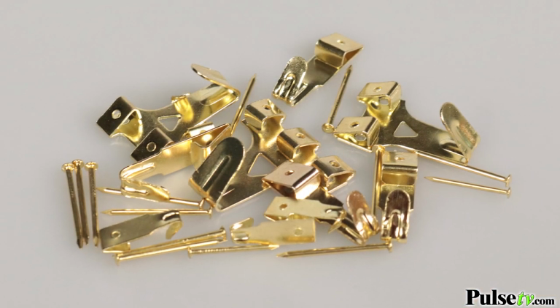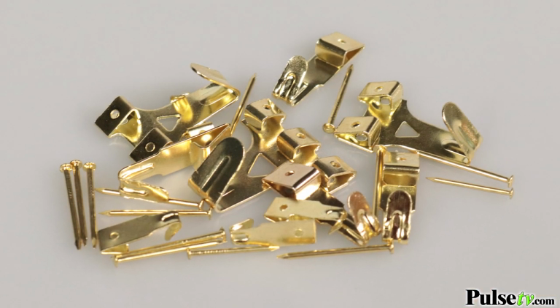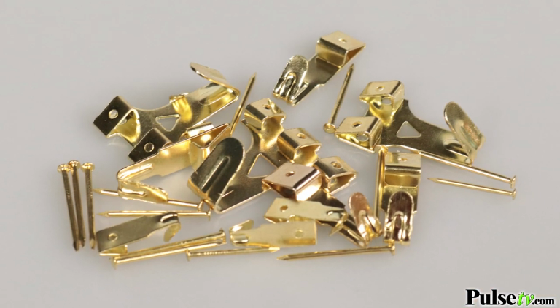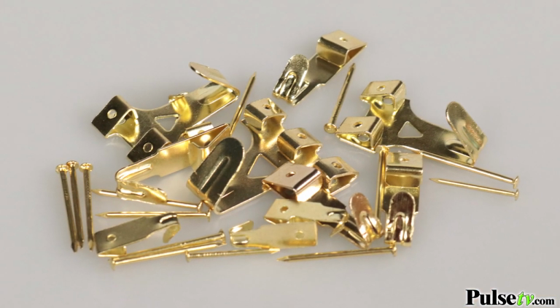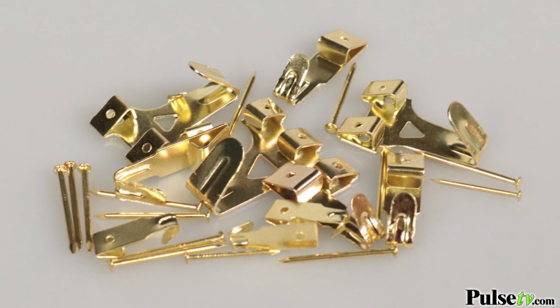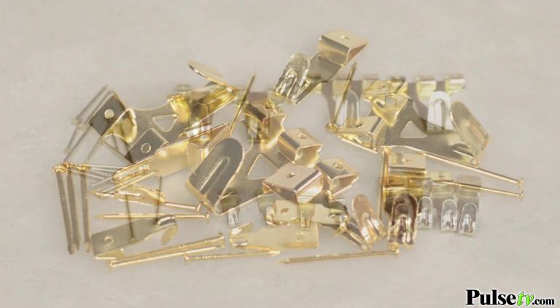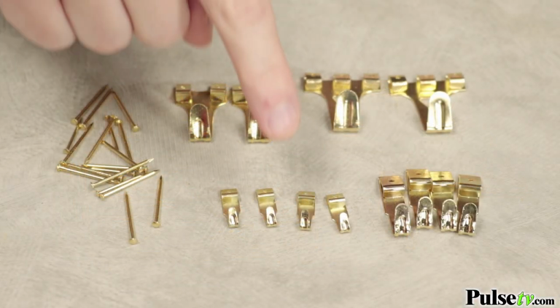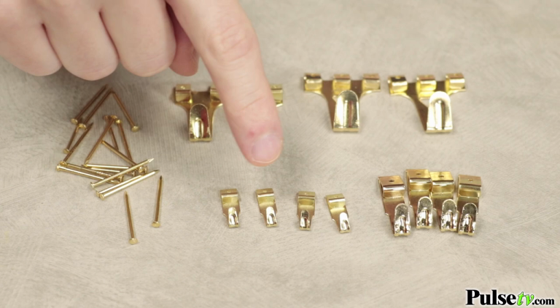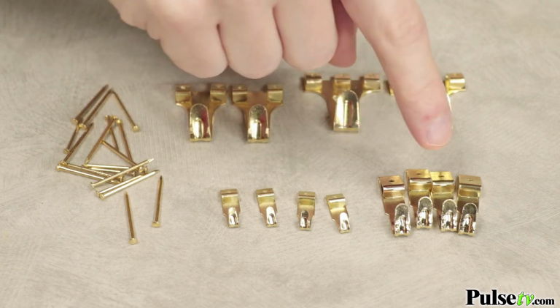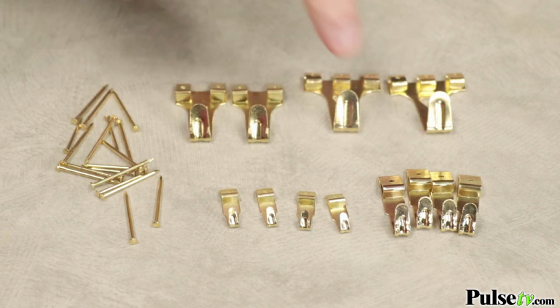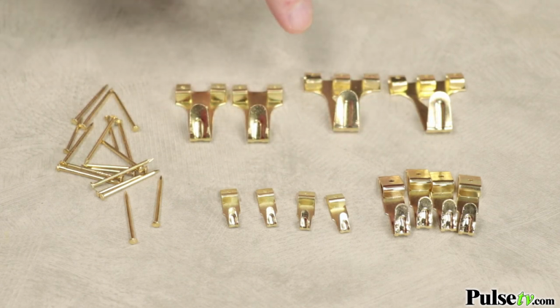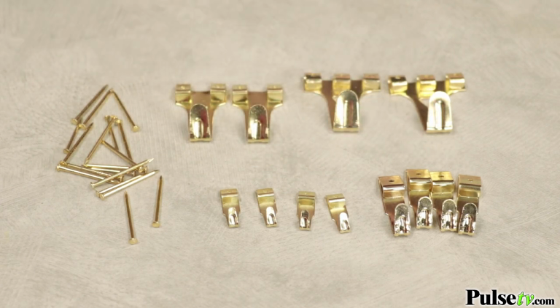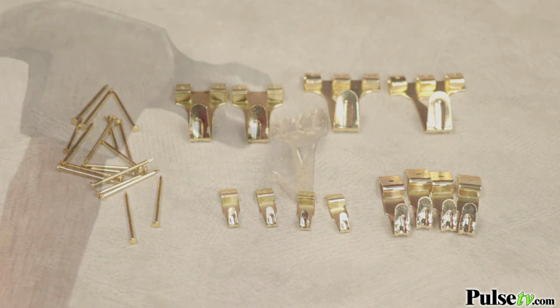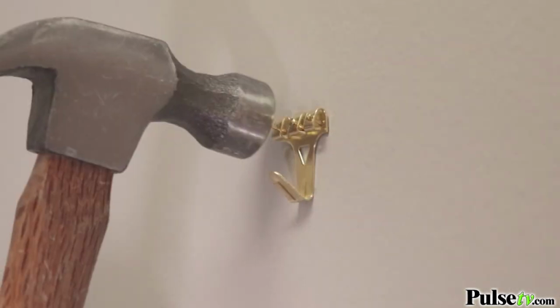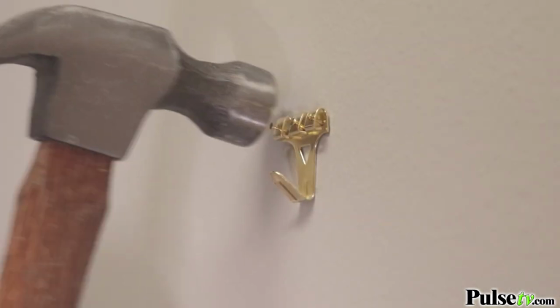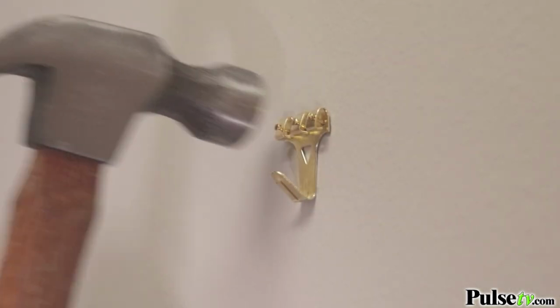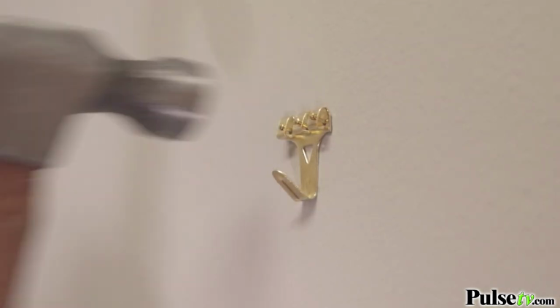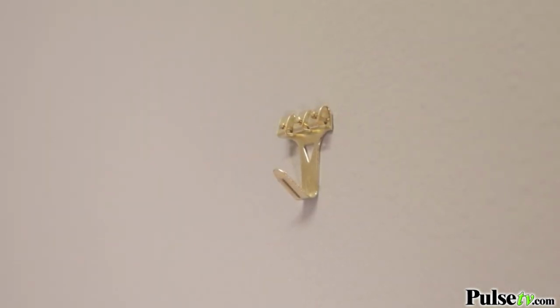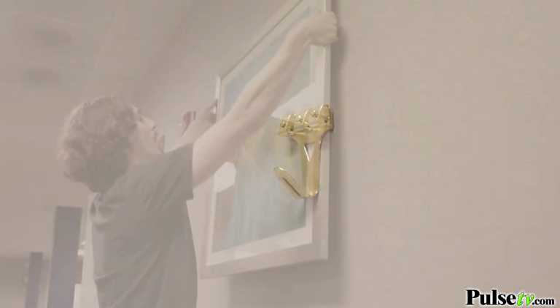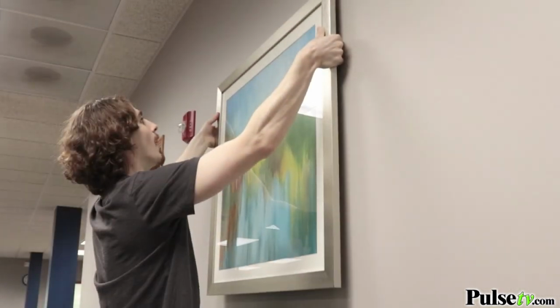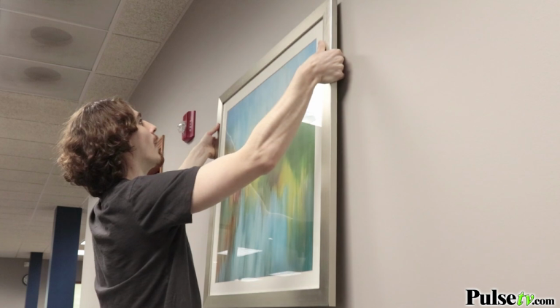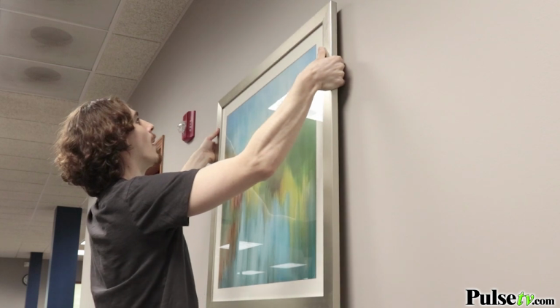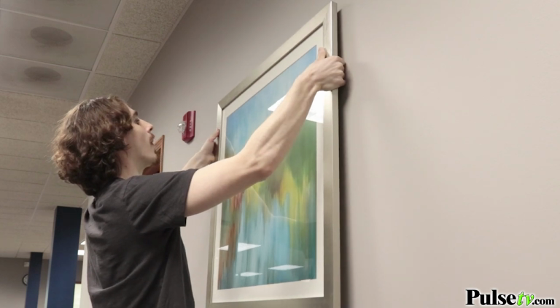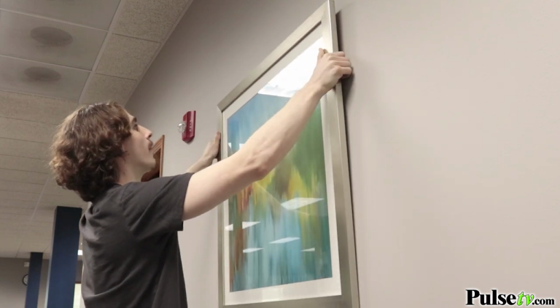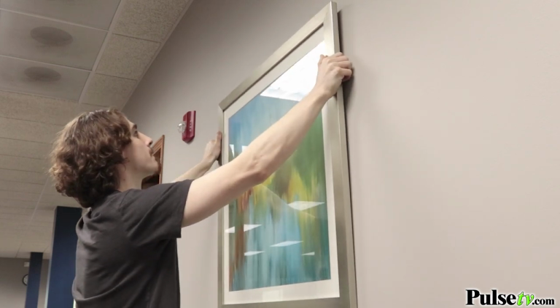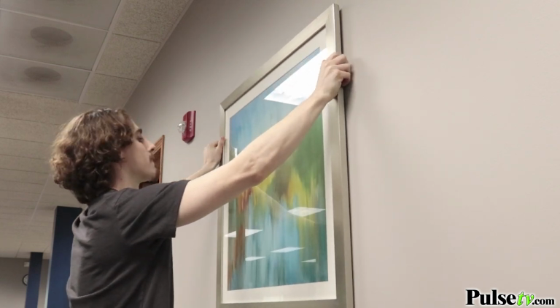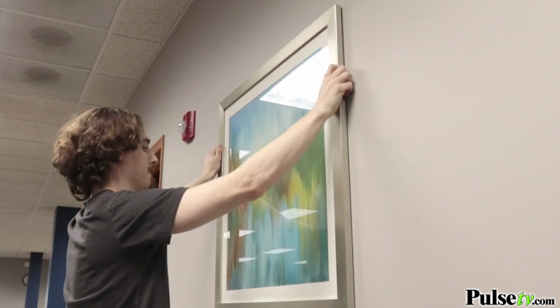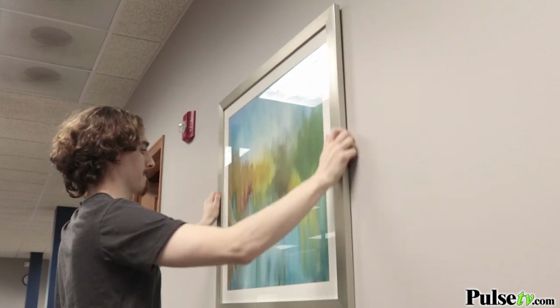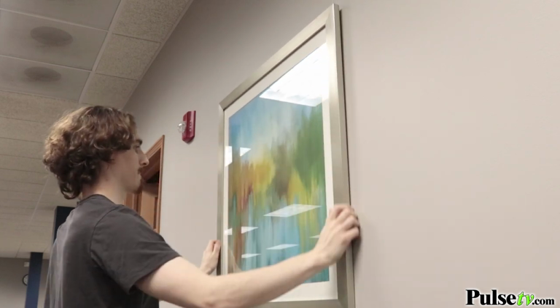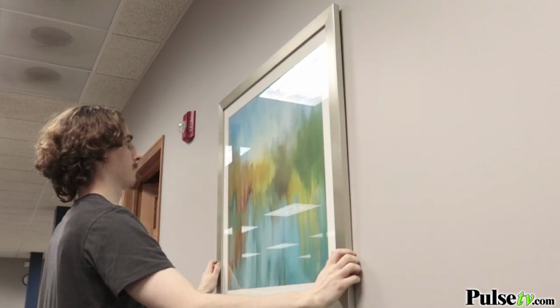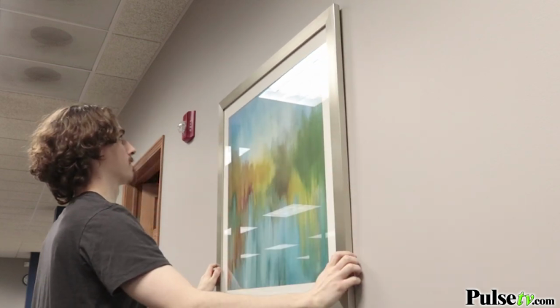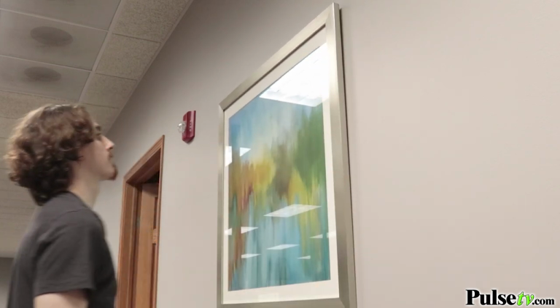This comes with an assortment of hooks in three different sizes: small, medium, and large. The large ones actually have three different nail holes for securing heavier items such as mirrors or big pieces of art, and then the small and medium sizes are perfect for hanging picture frames or other wall decor.